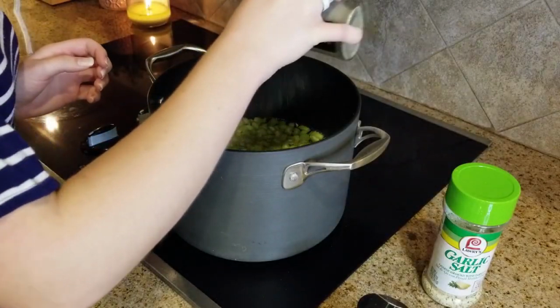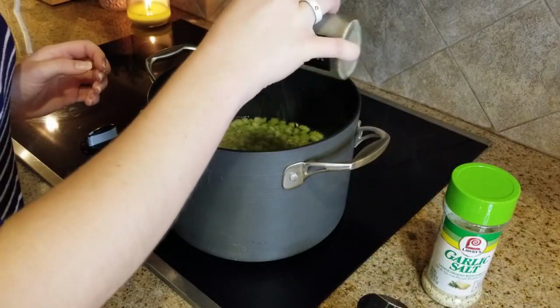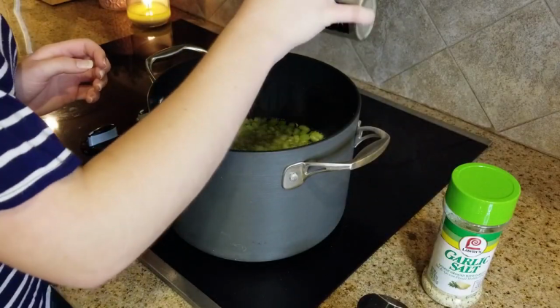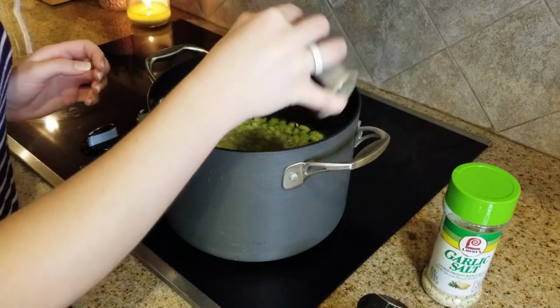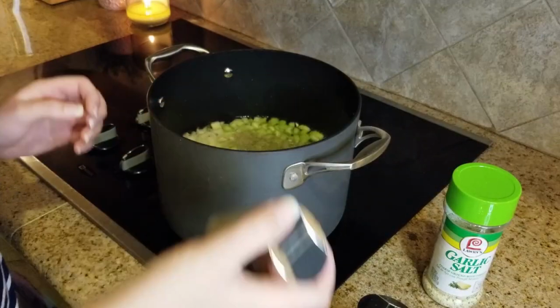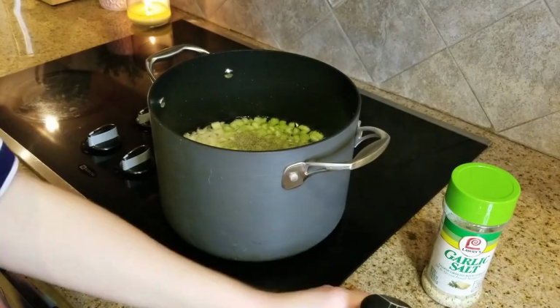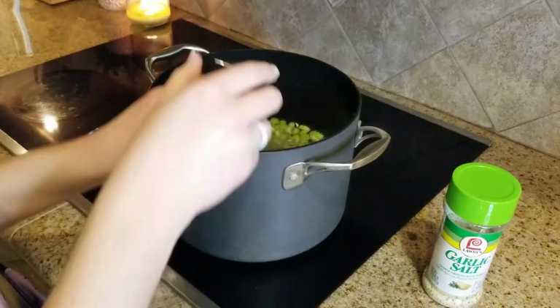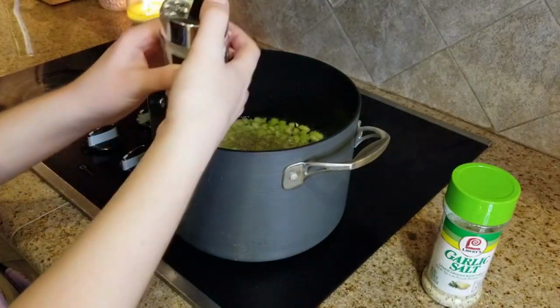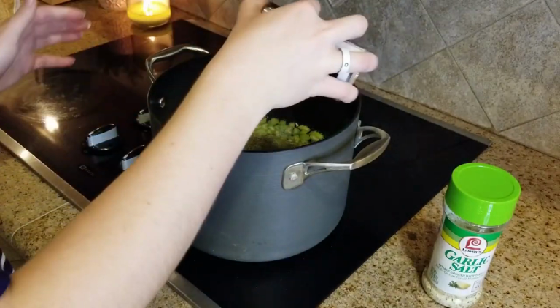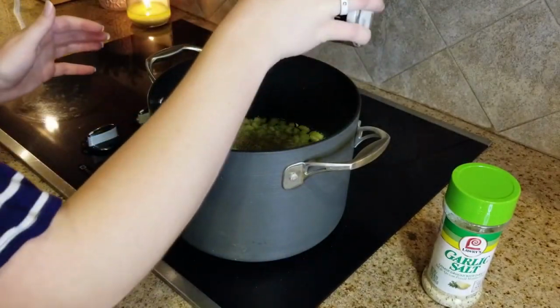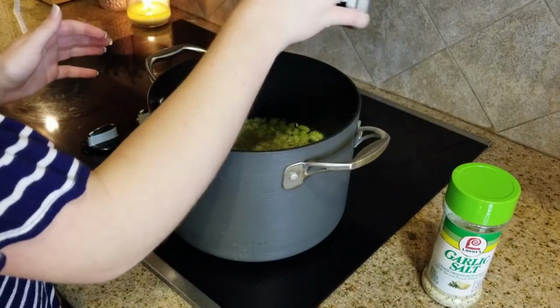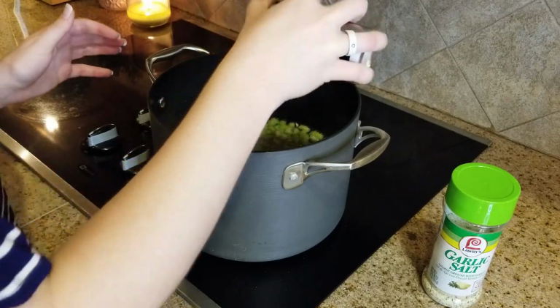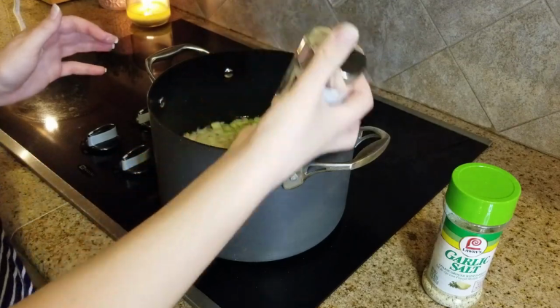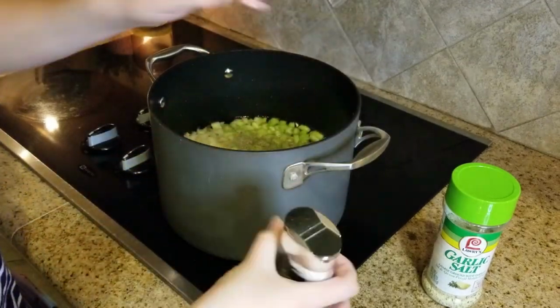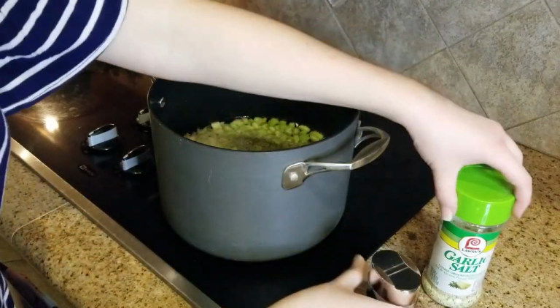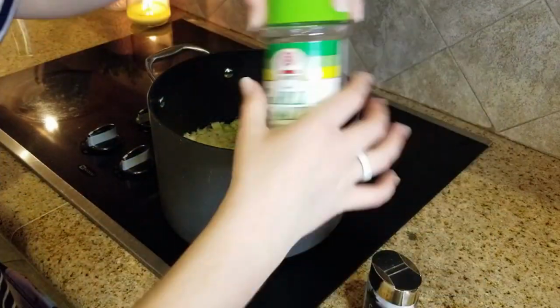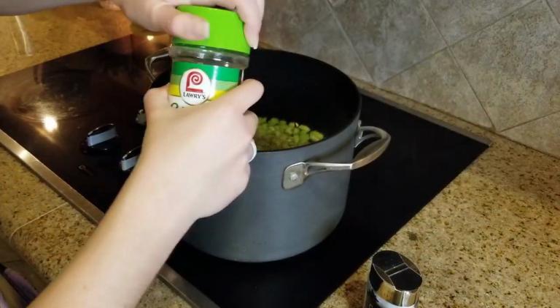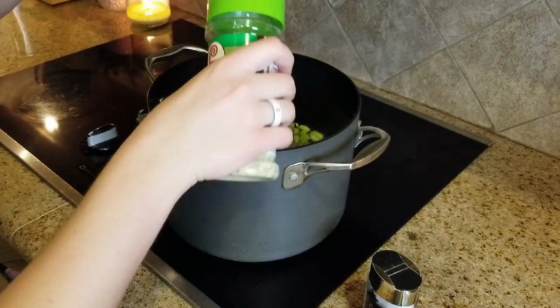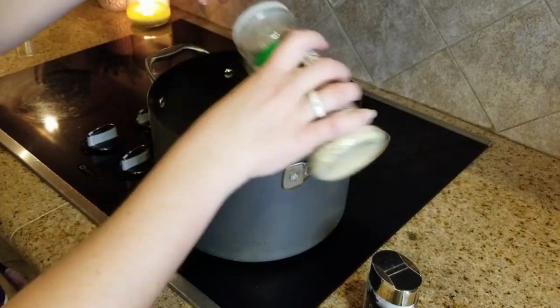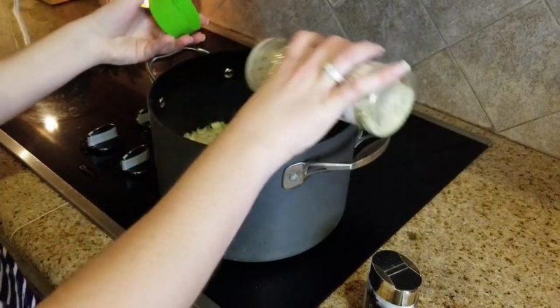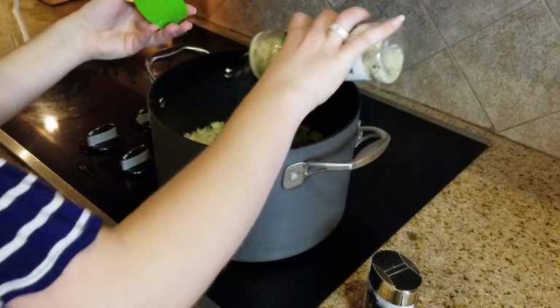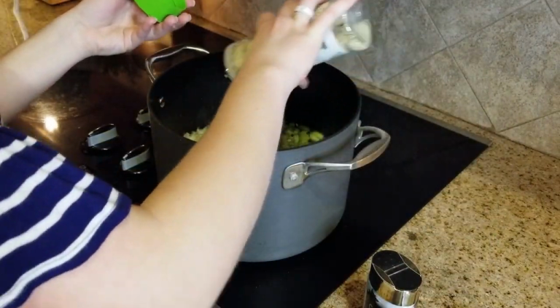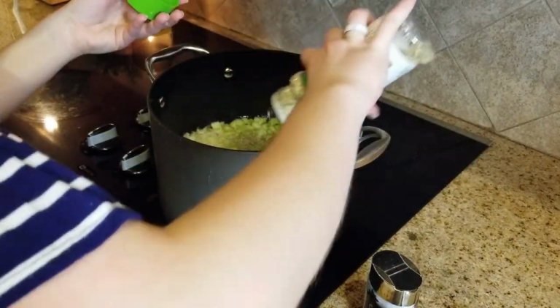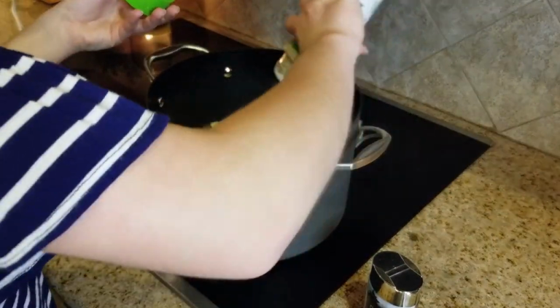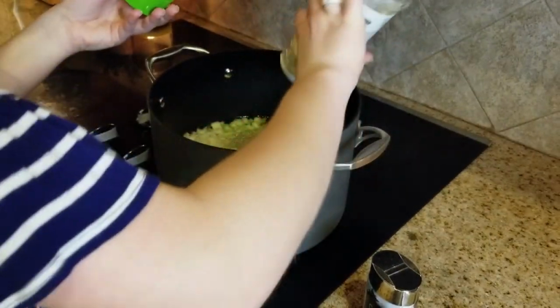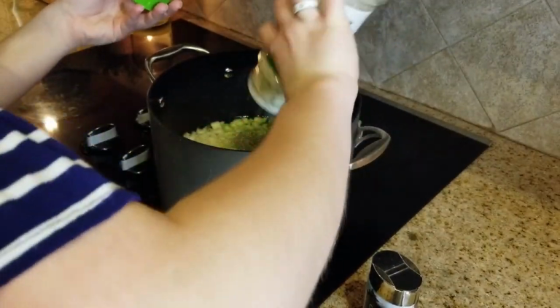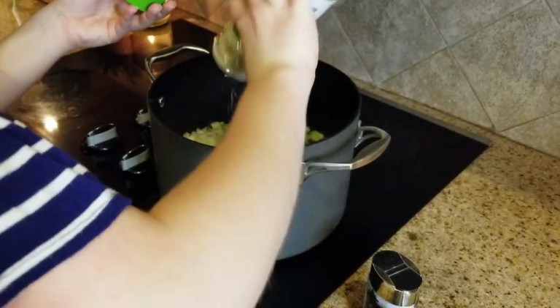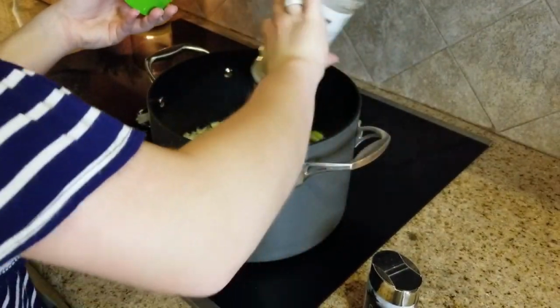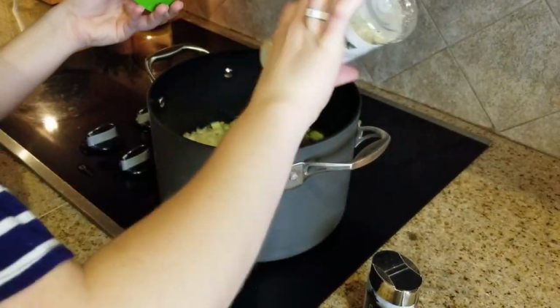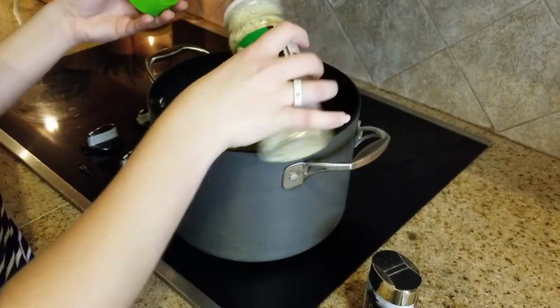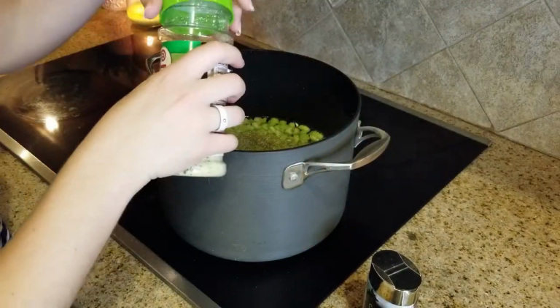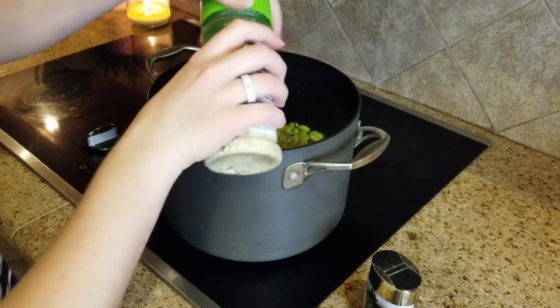We're also adding some salt and pepper and garlic salt, and we just do this to taste. We don't really measure this out — we just kind of eye it.